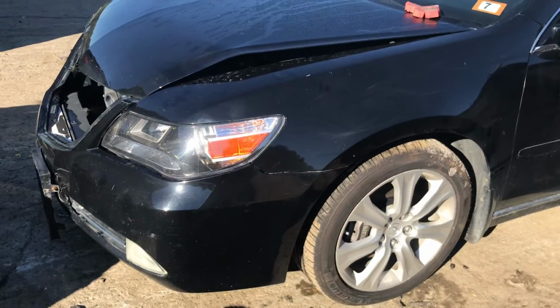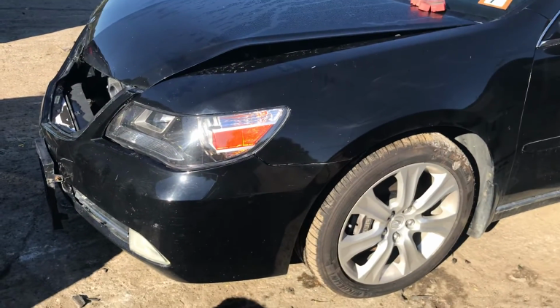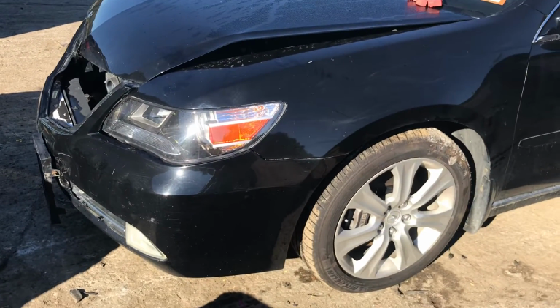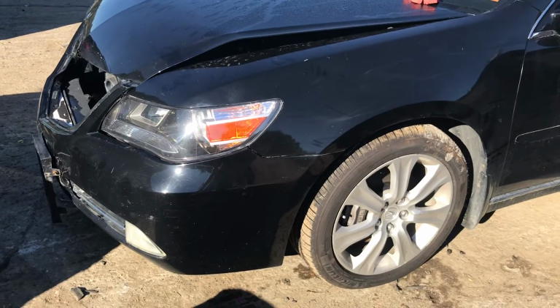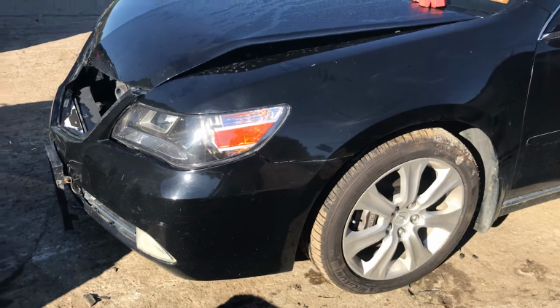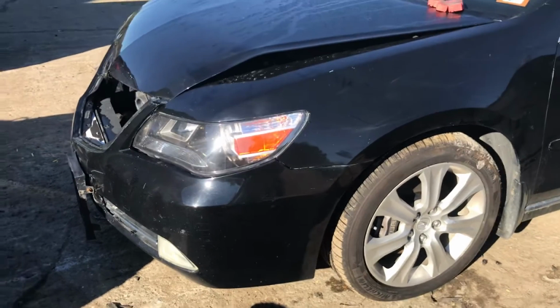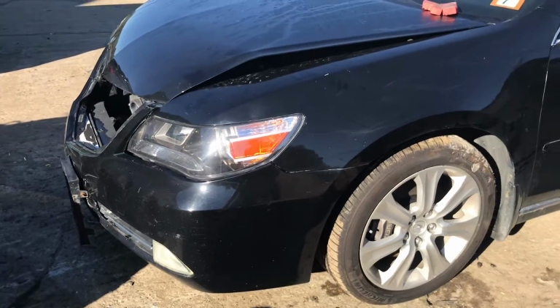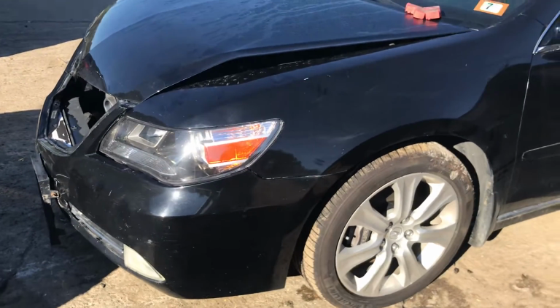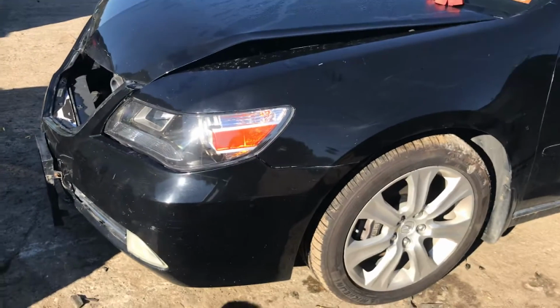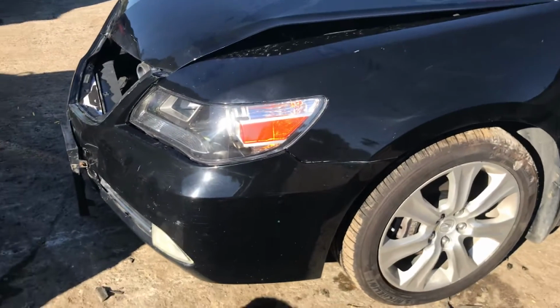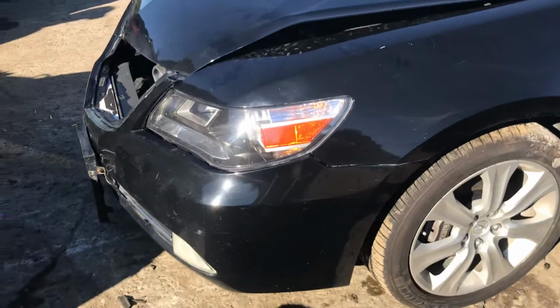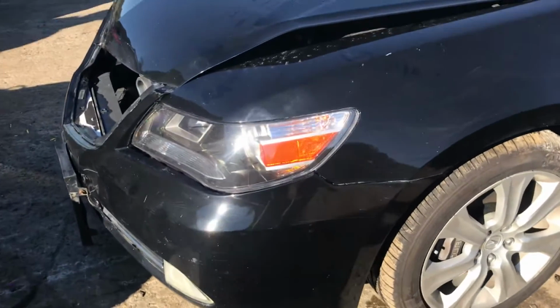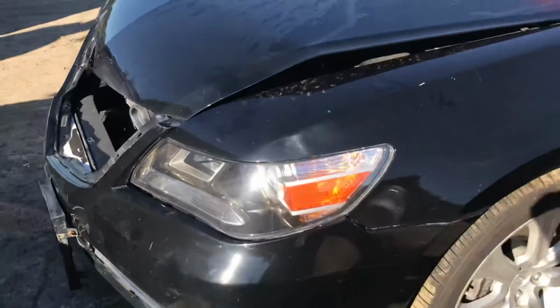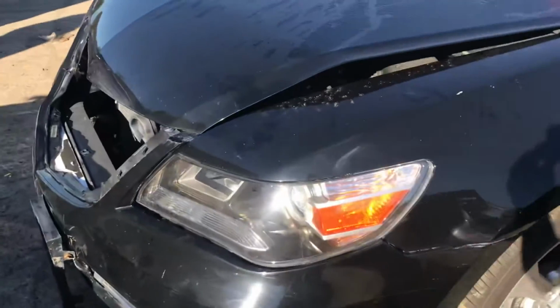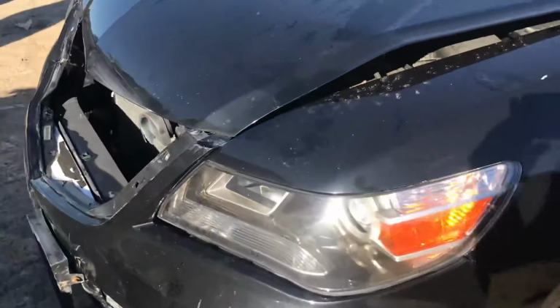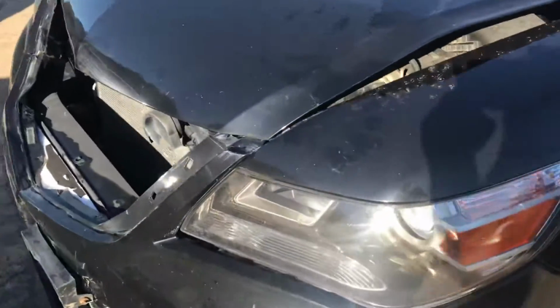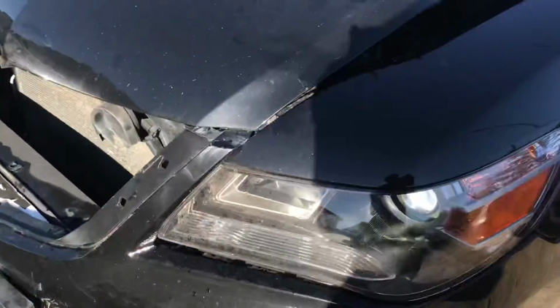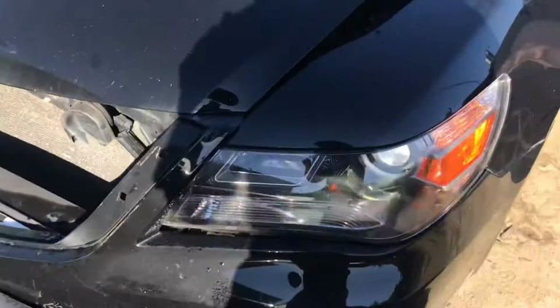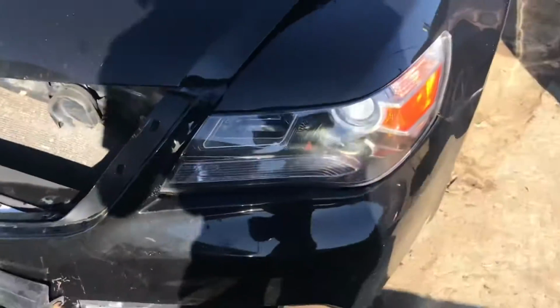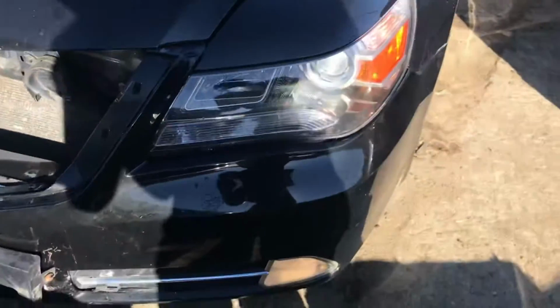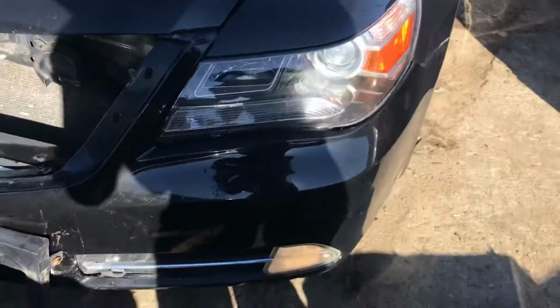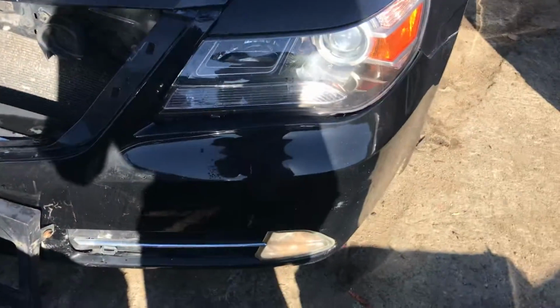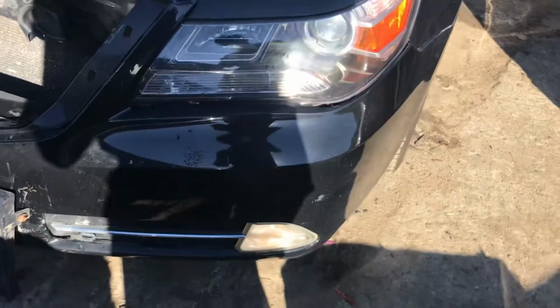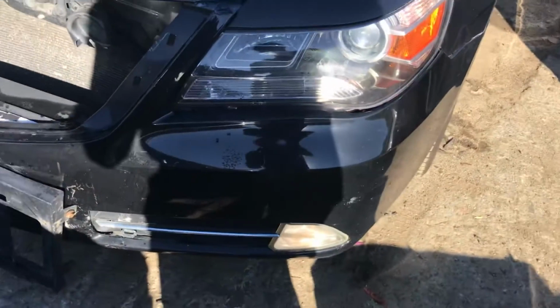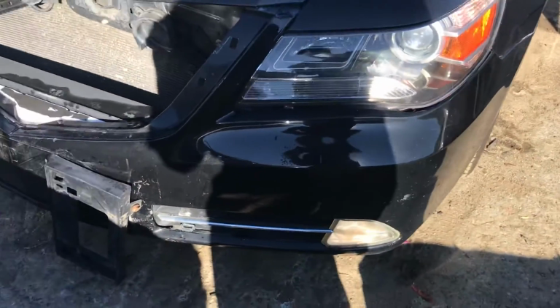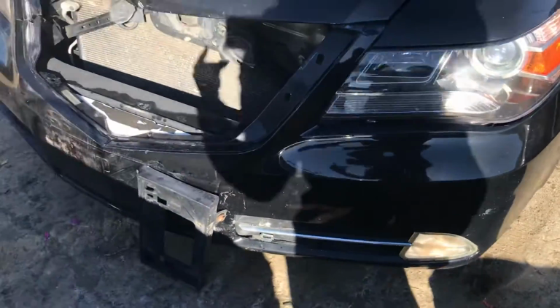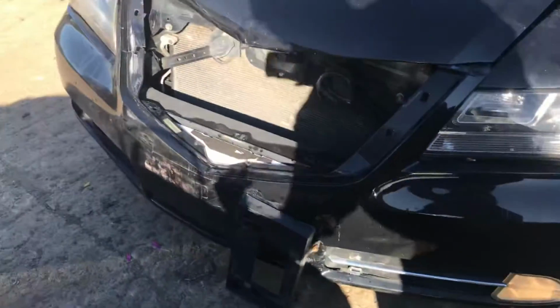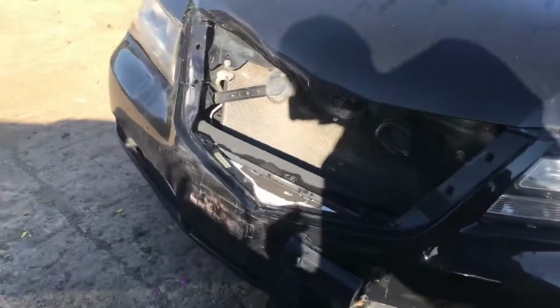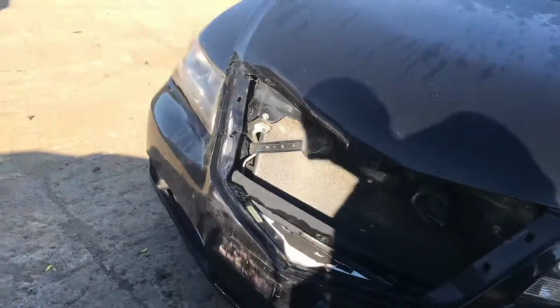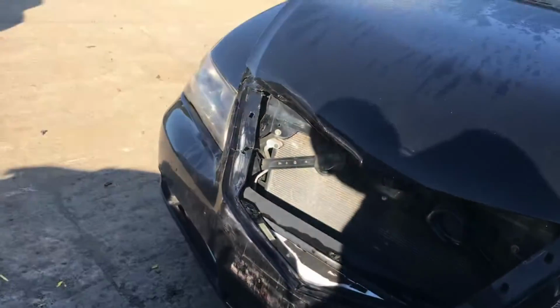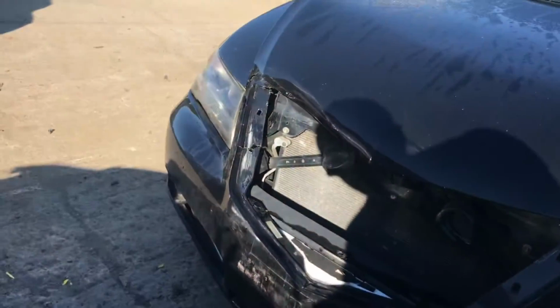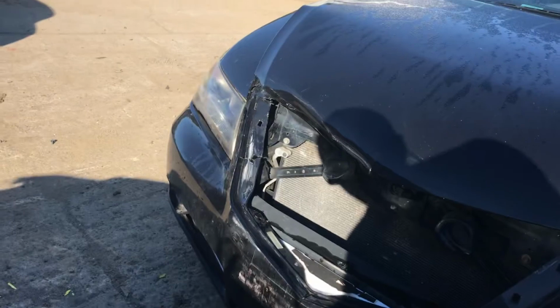2010 Acura RL. Car starts and runs fine. Headlights are xenon. Front bumper is no good — it's cracked.